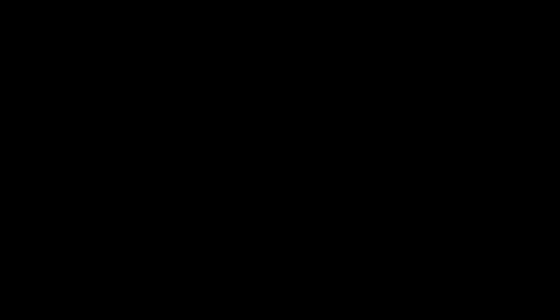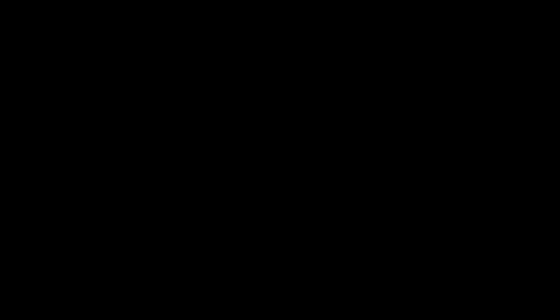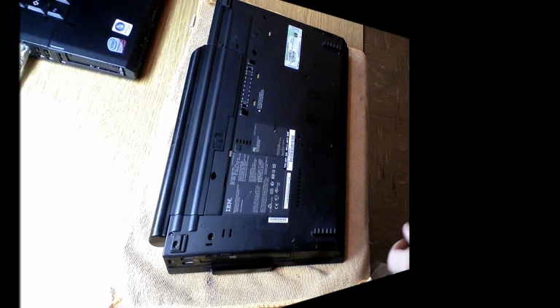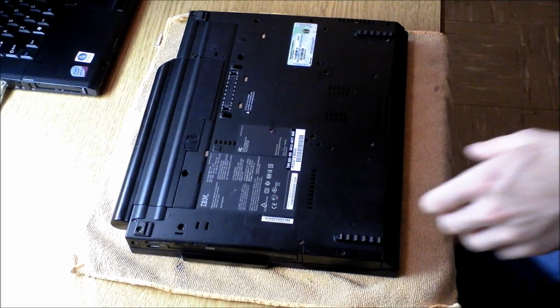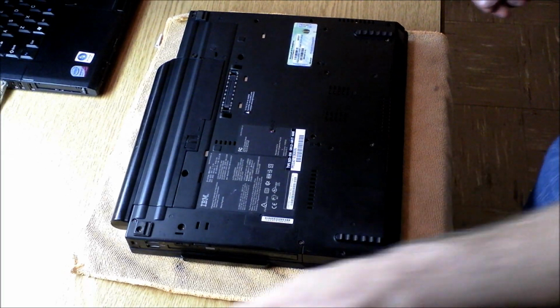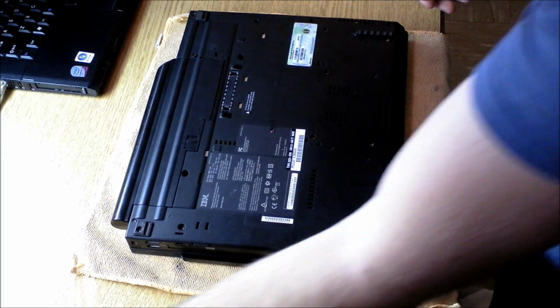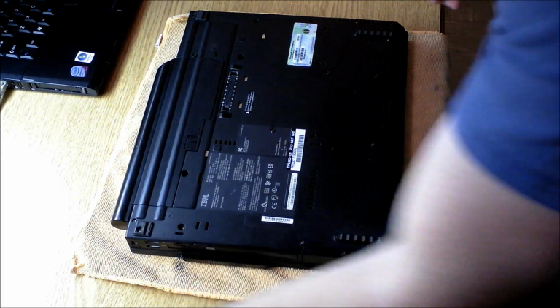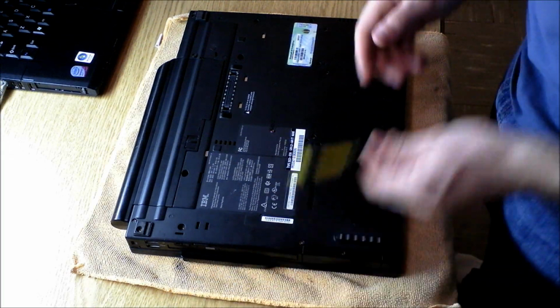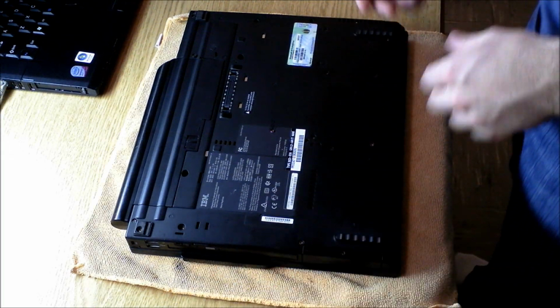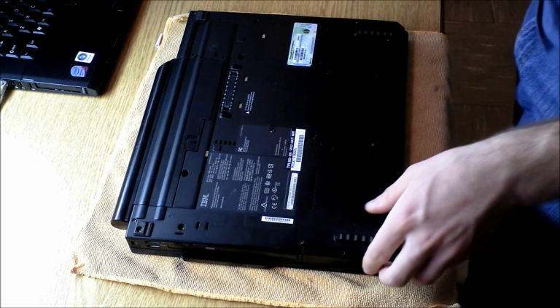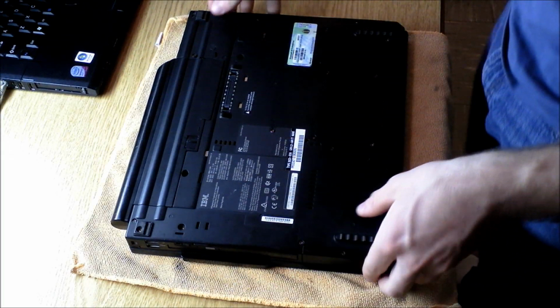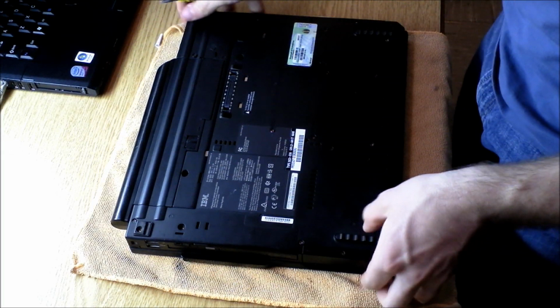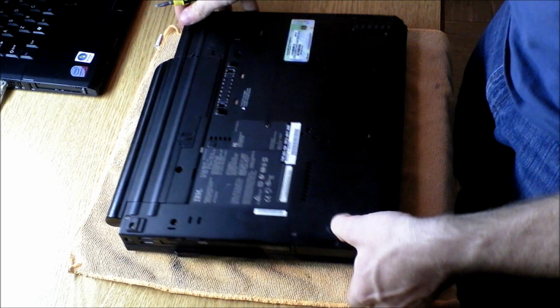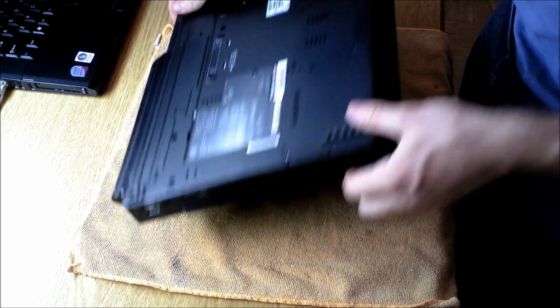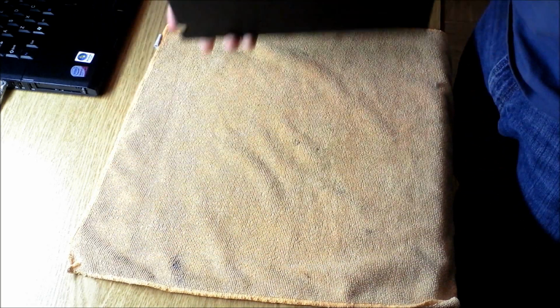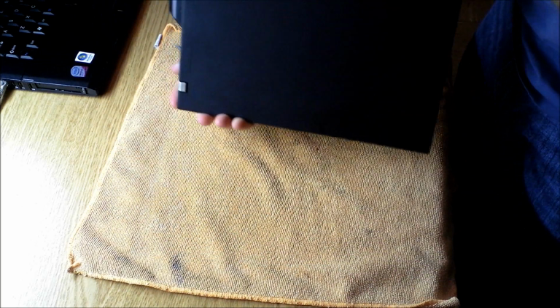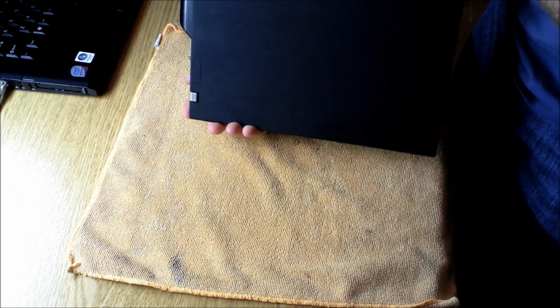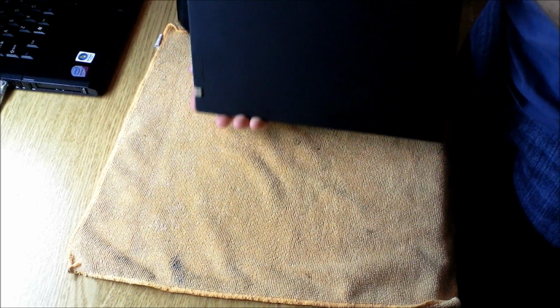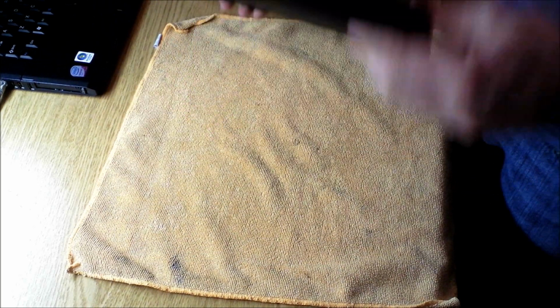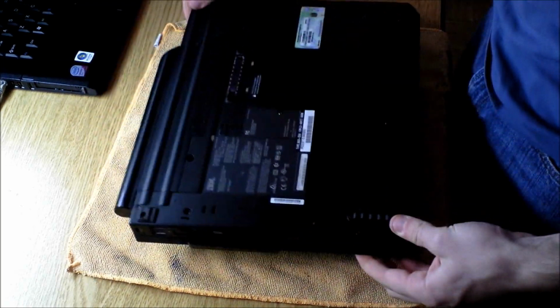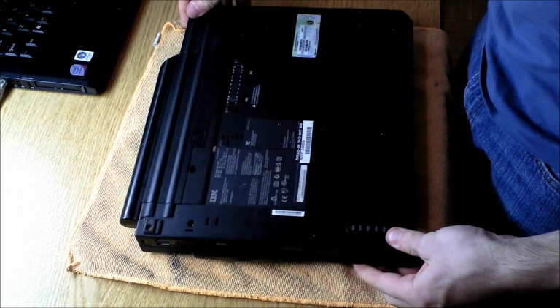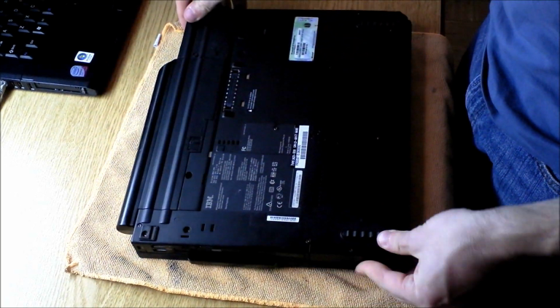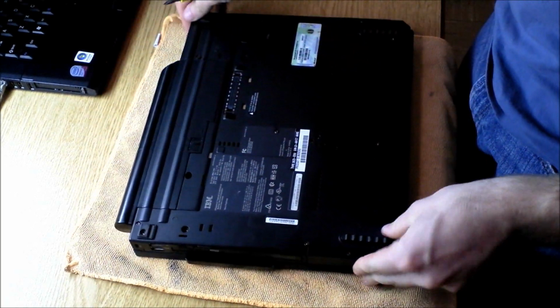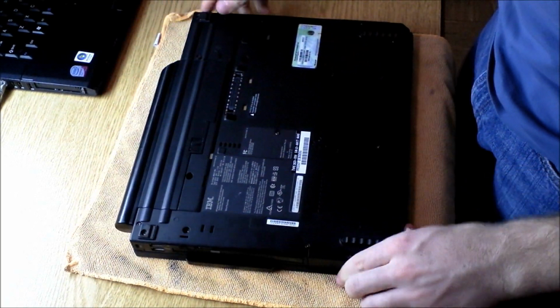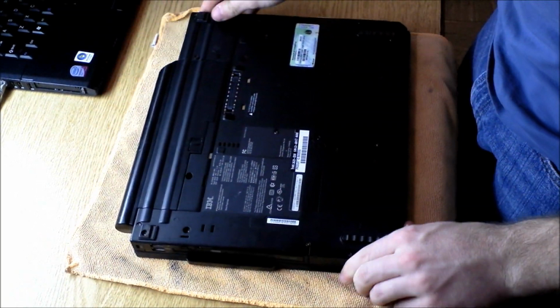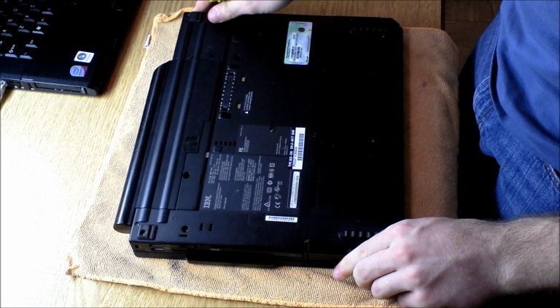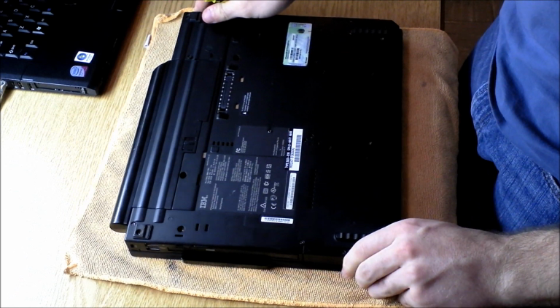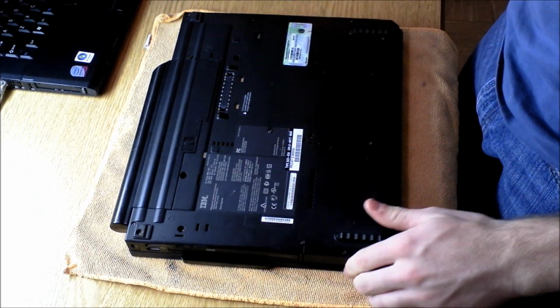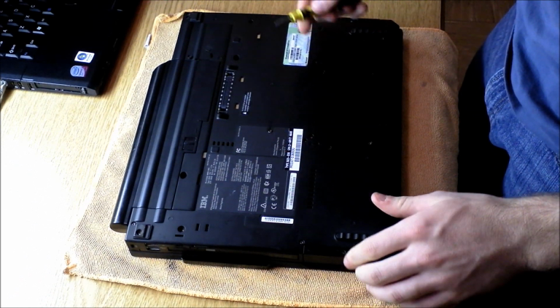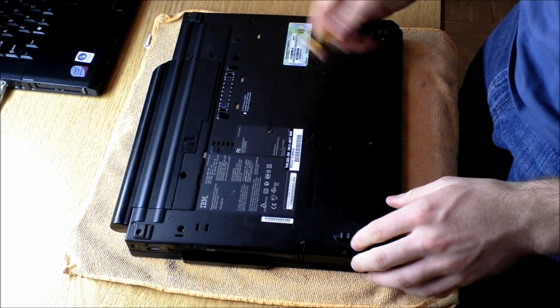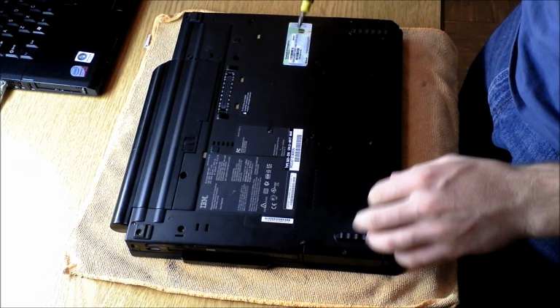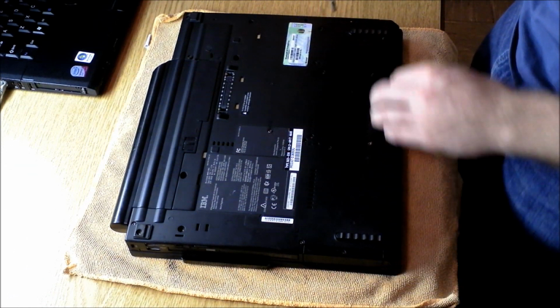I'm going to do a quick video on how to upgrade the RAM in a laptop. I'm using a Lenovo T60. This procedure will be very similar for many of the ThinkPad models.